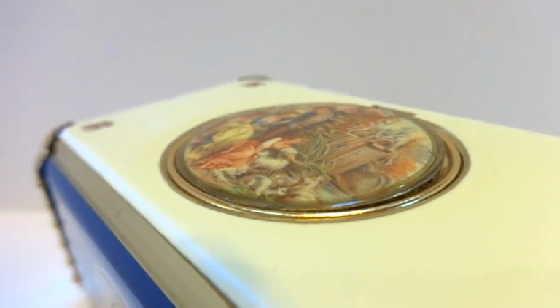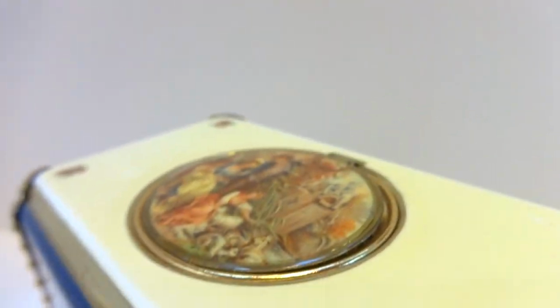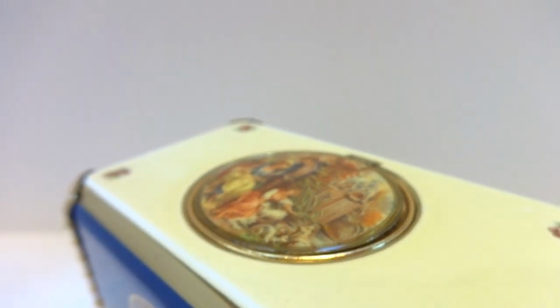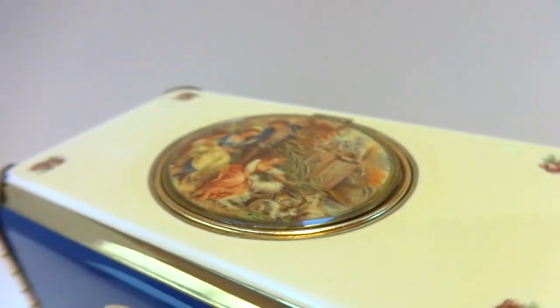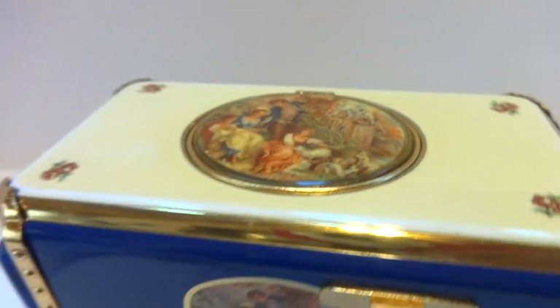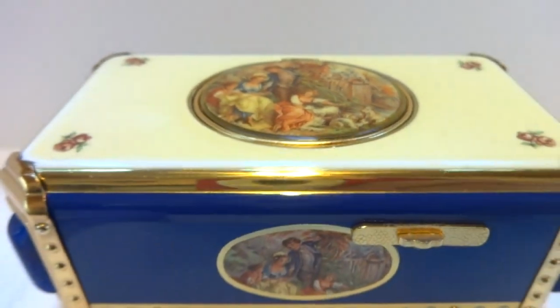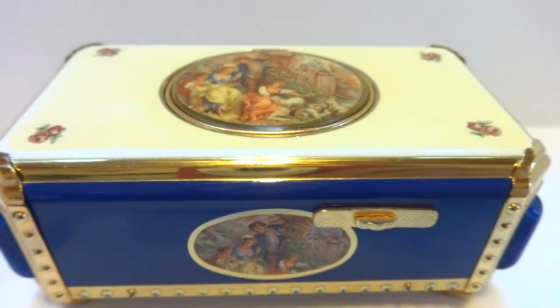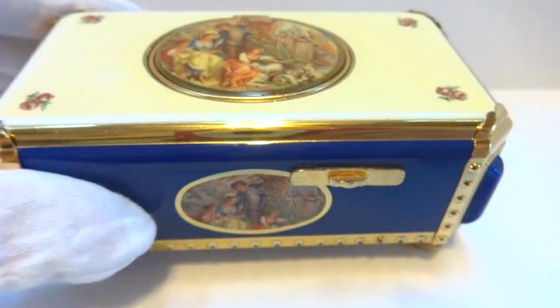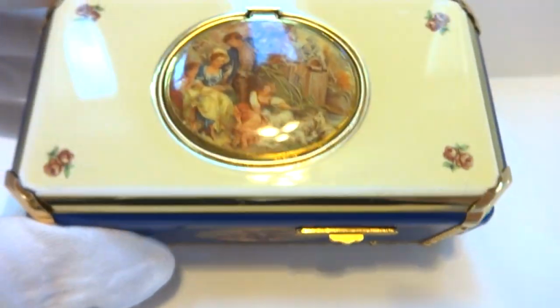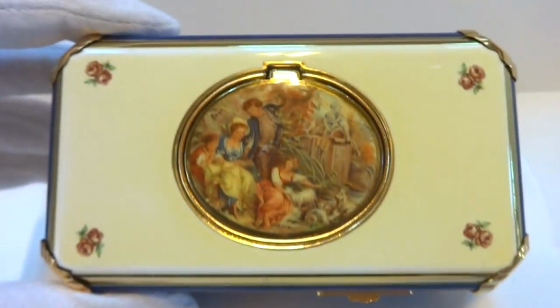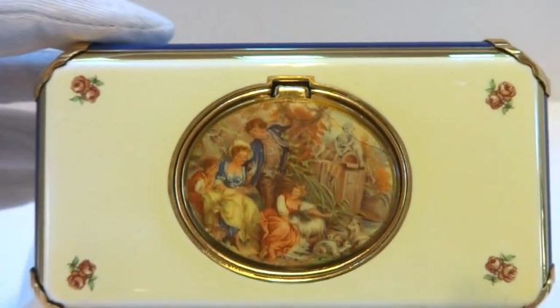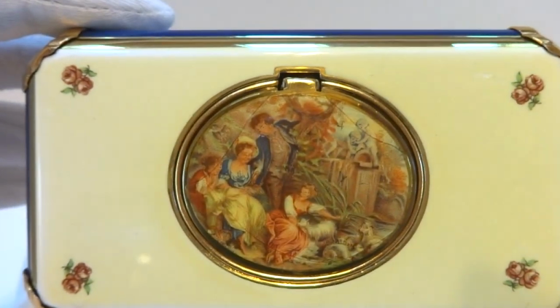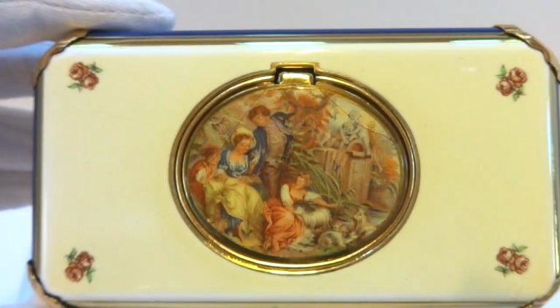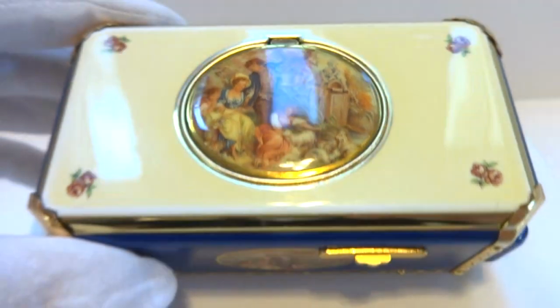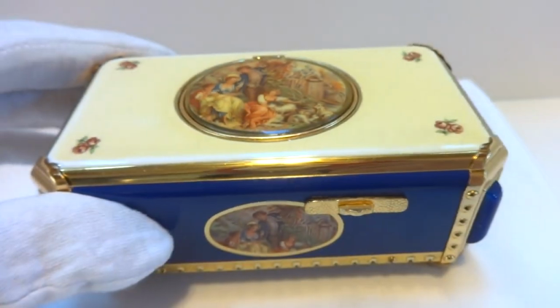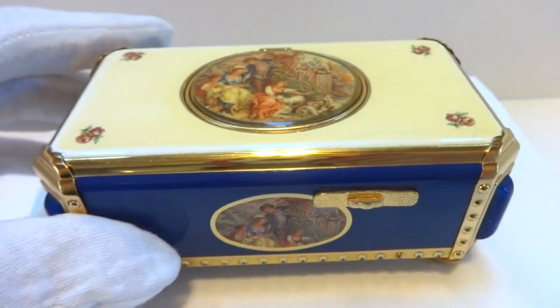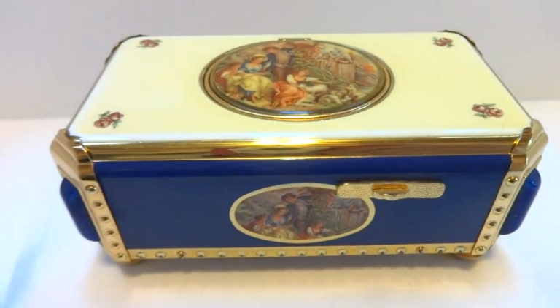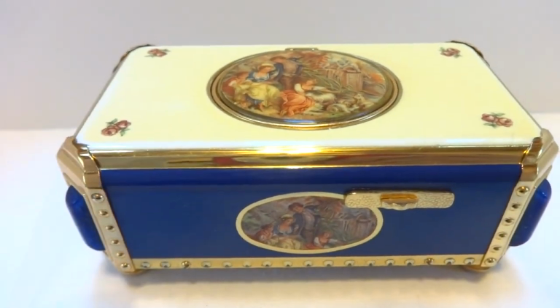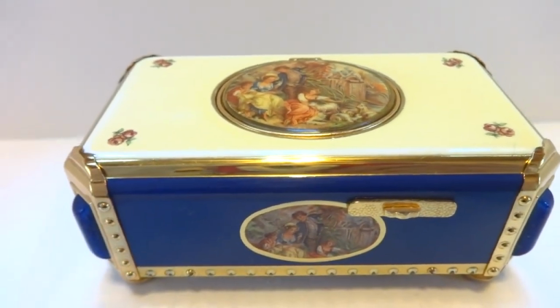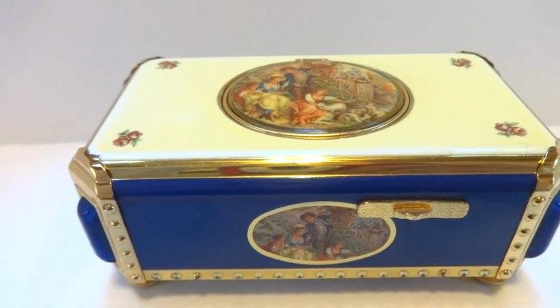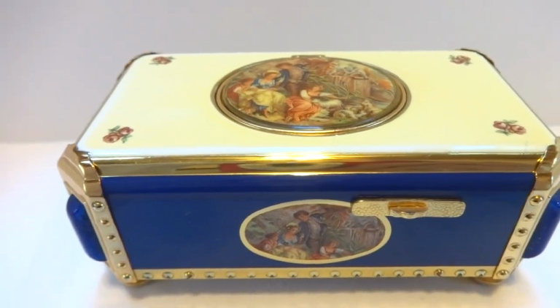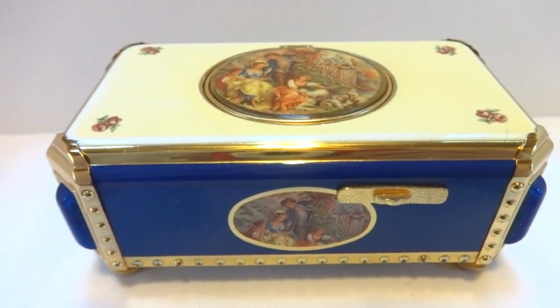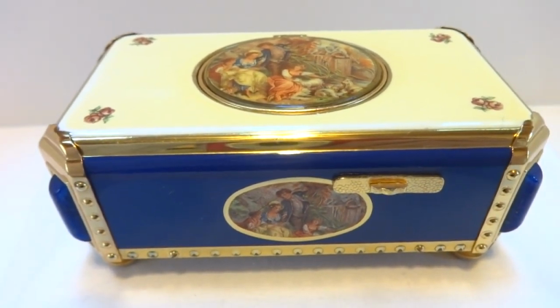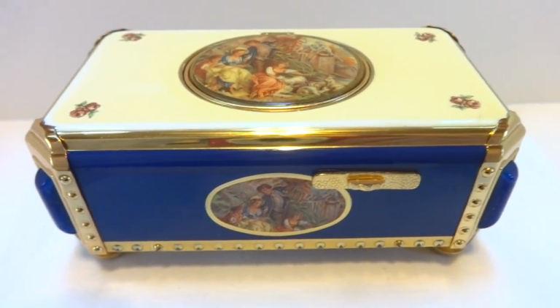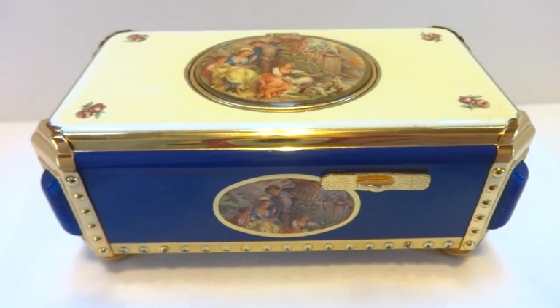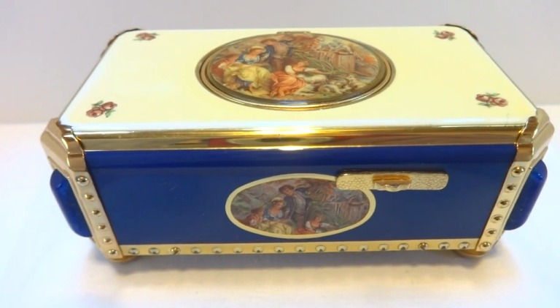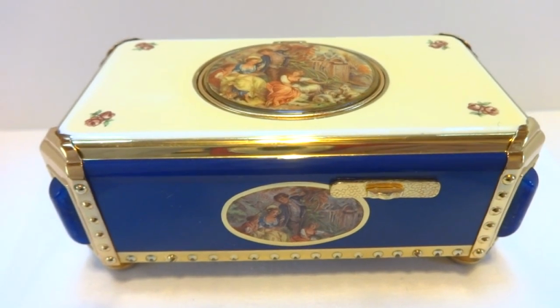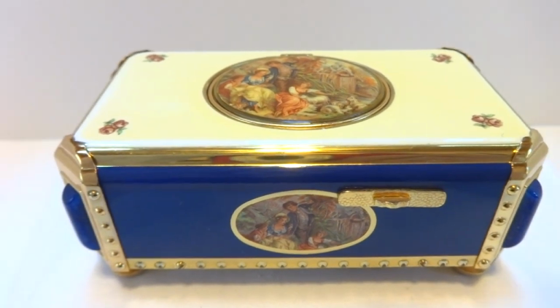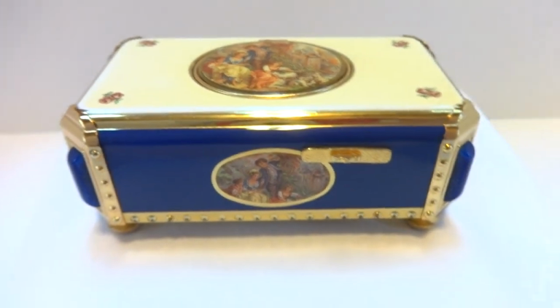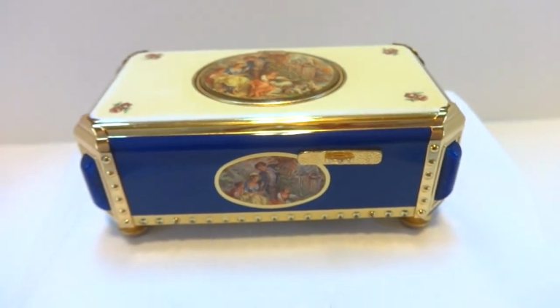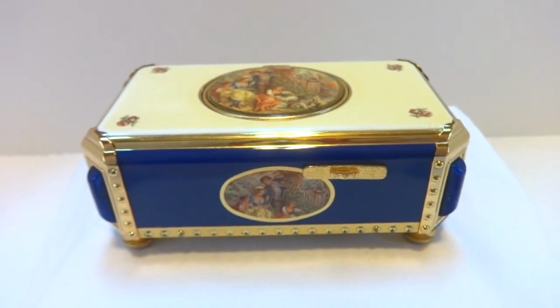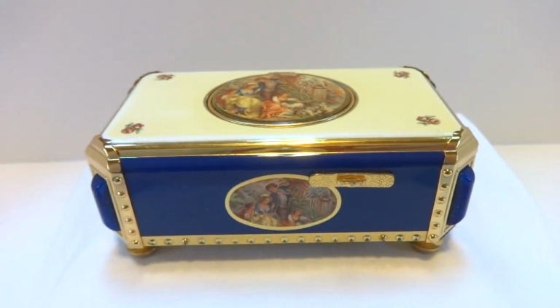So in summary, a vintage Rouge singing bird box in very nice cosmetic condition, perfect mechanical condition, with the original presentation box. Take care.